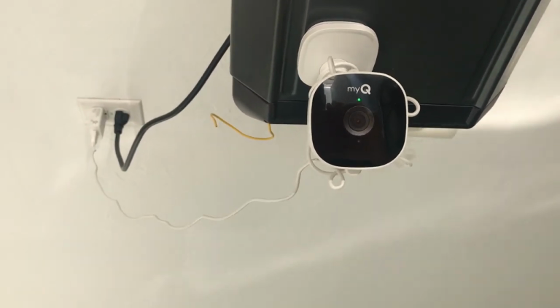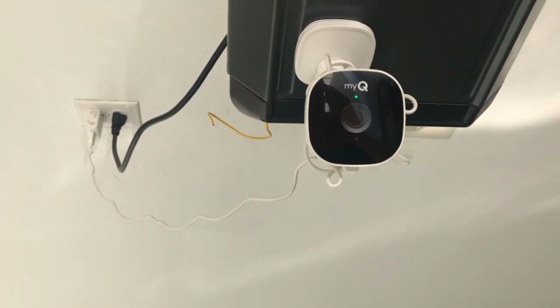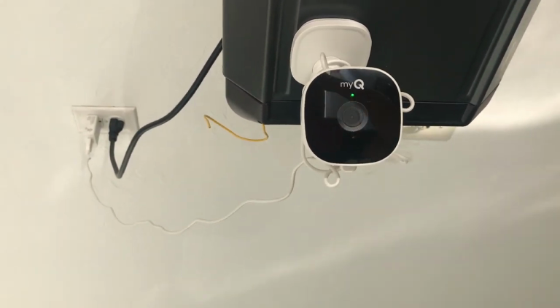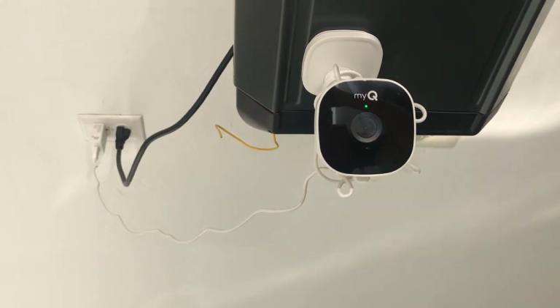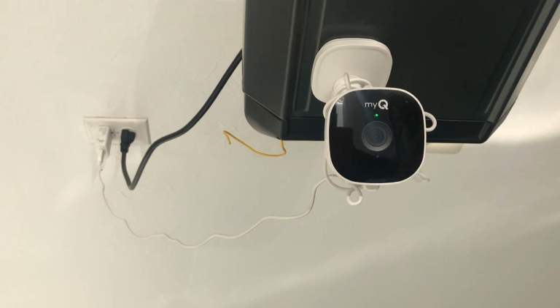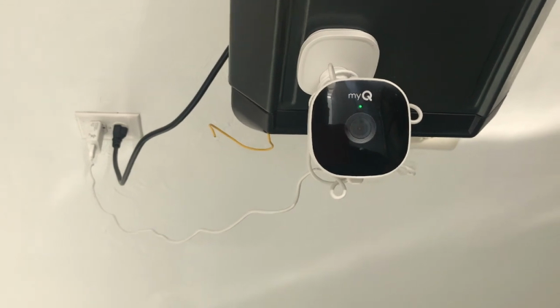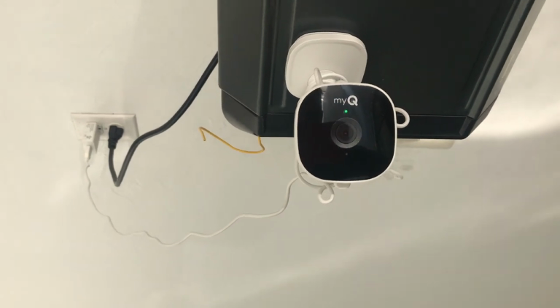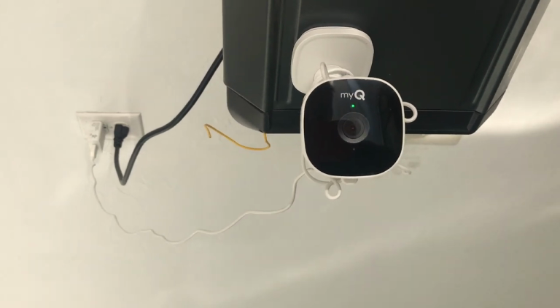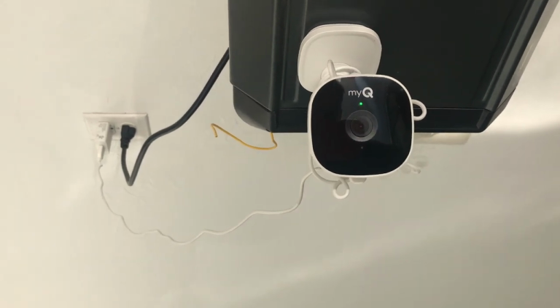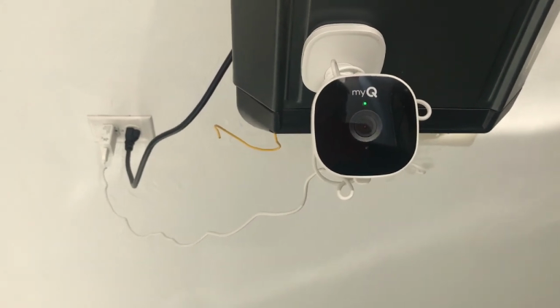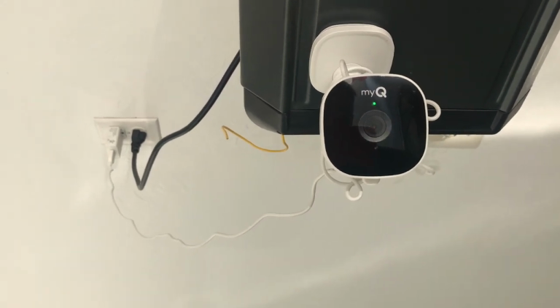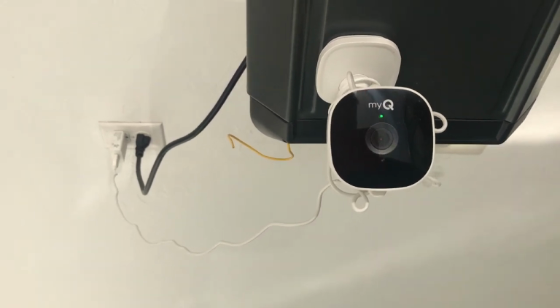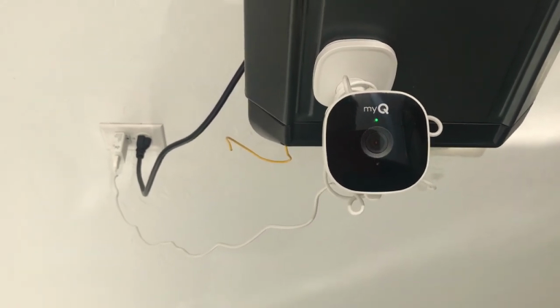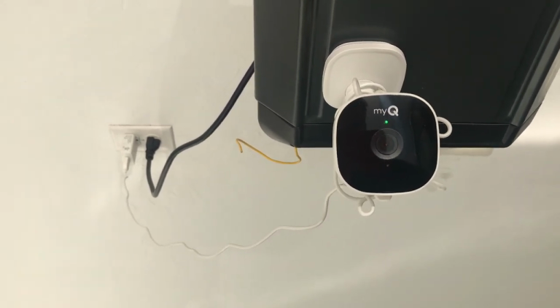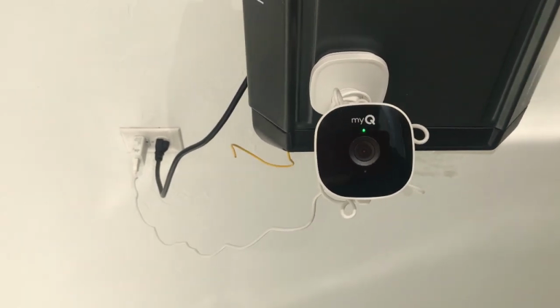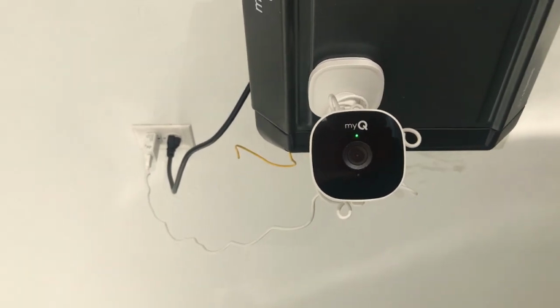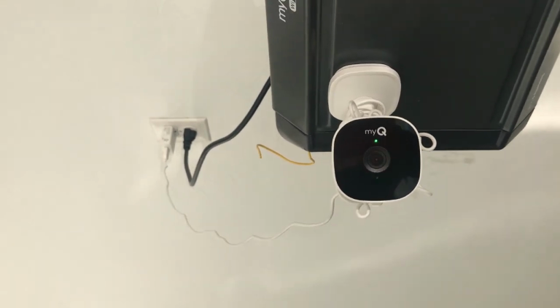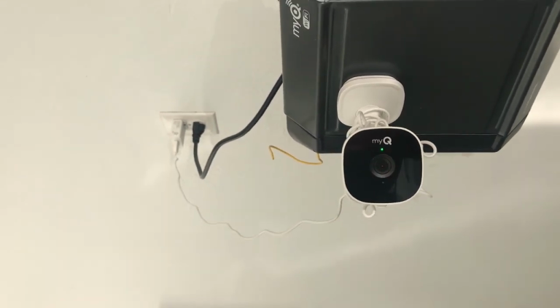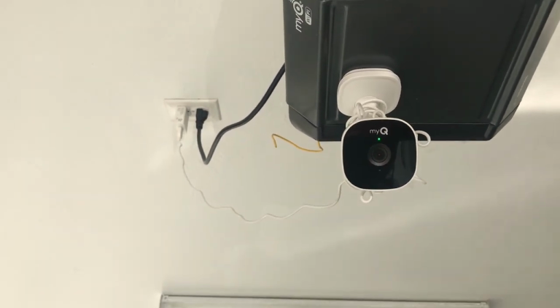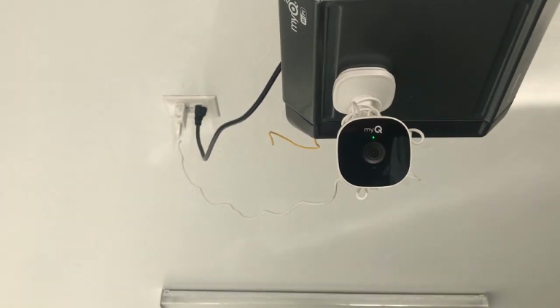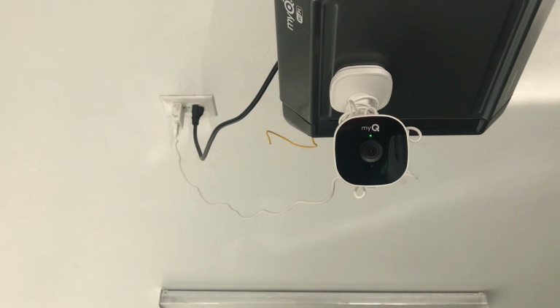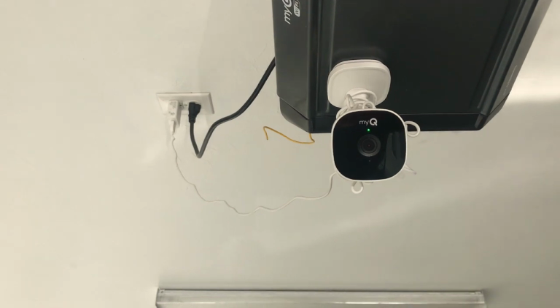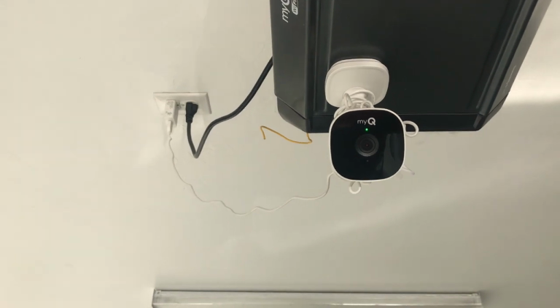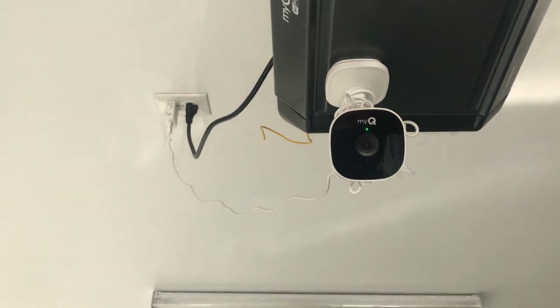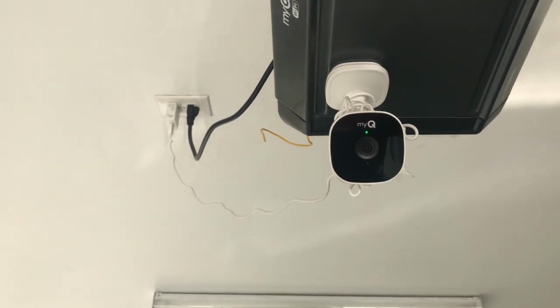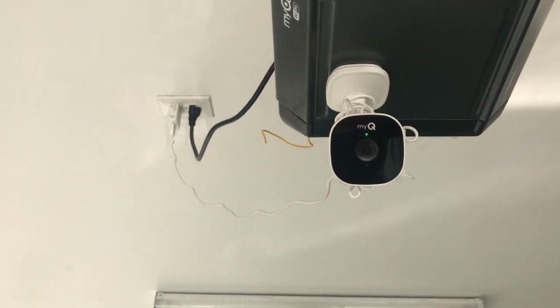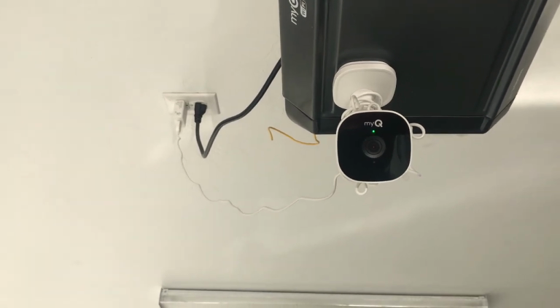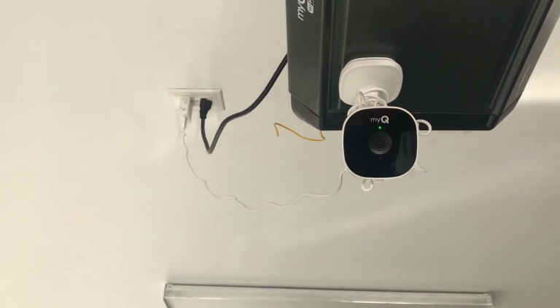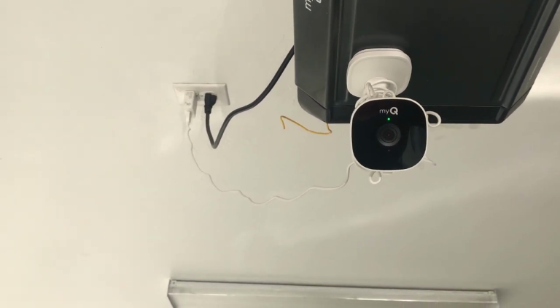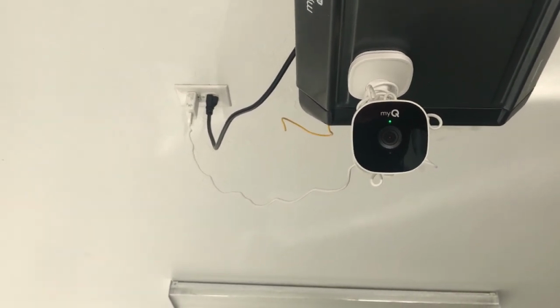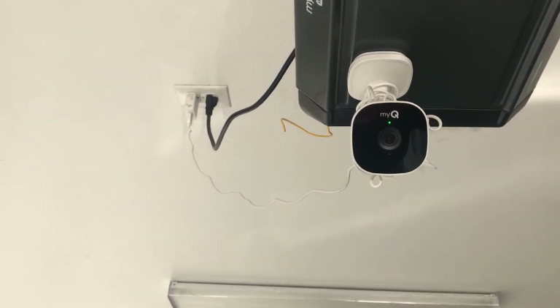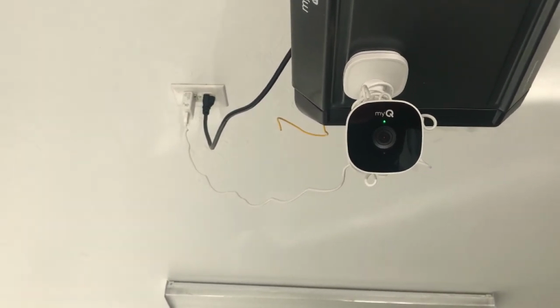Long story short, I turned my internet off and that got my camera offline. So do not turn your internet off with these MyQ cameras or you'll have to reset them.